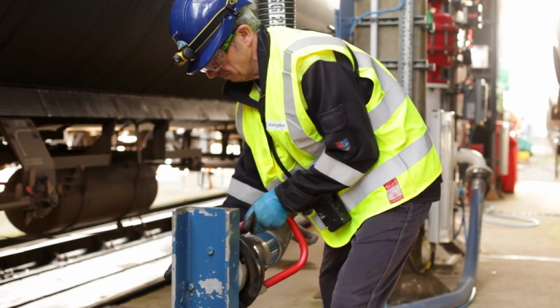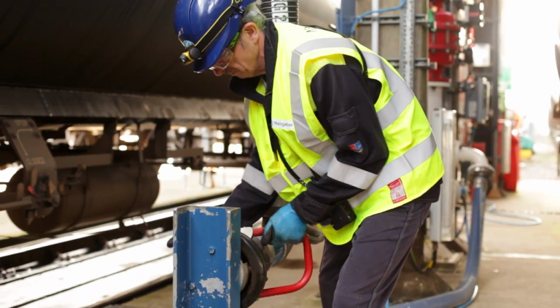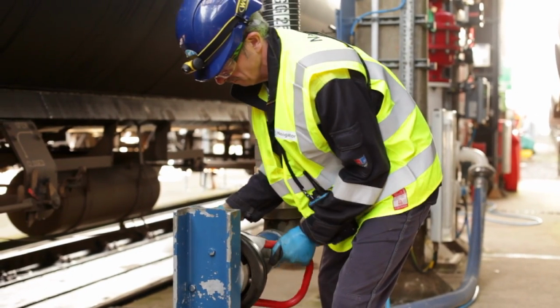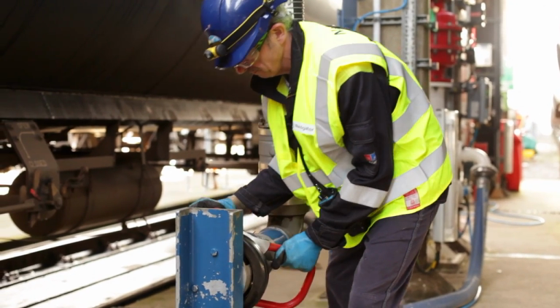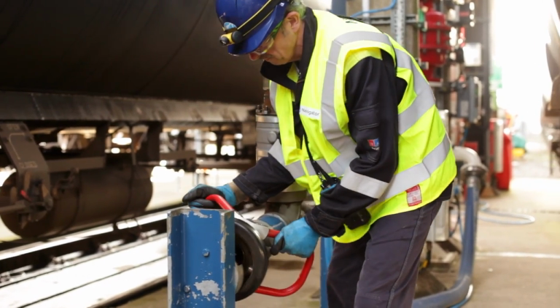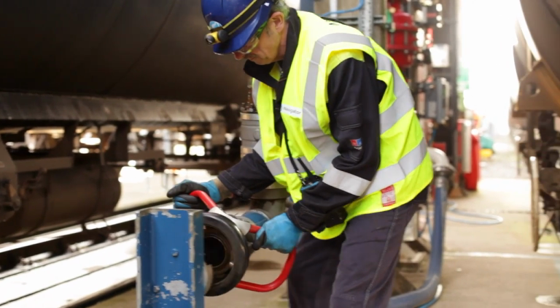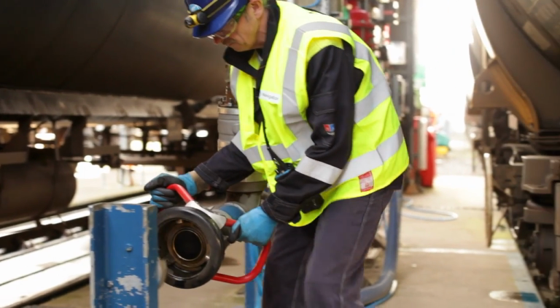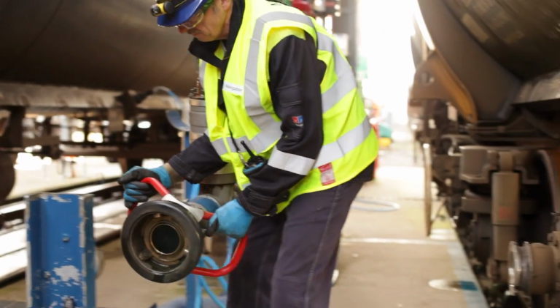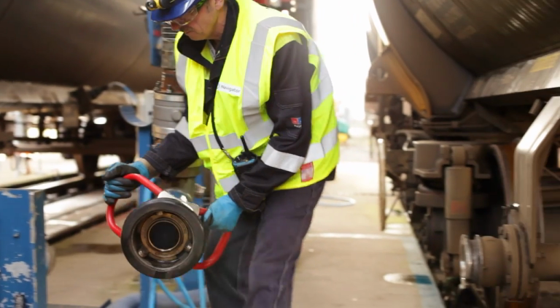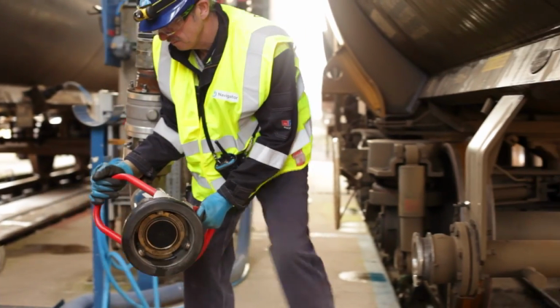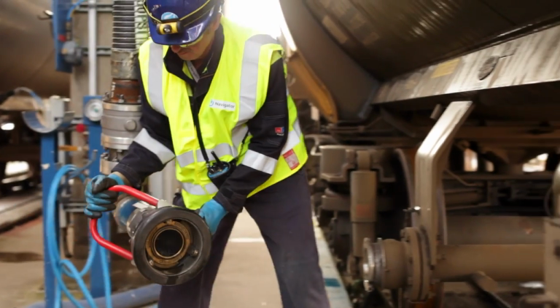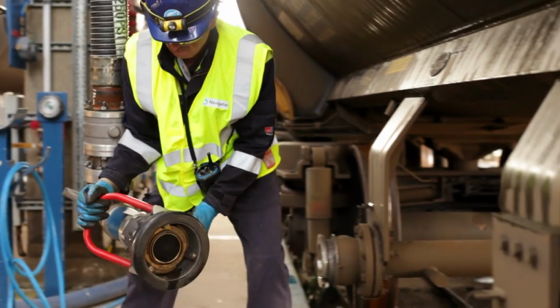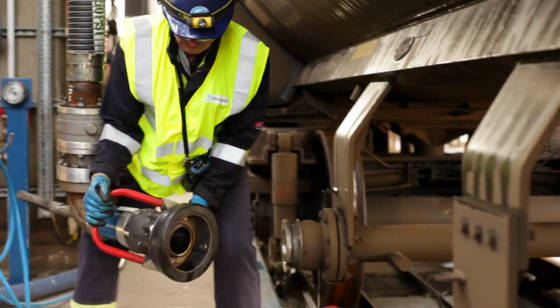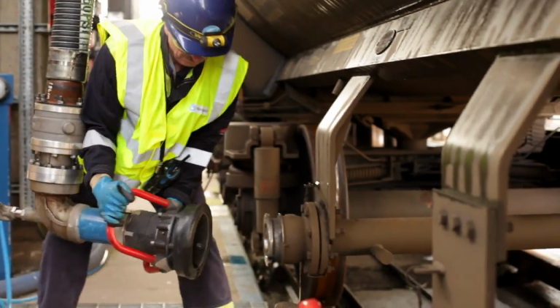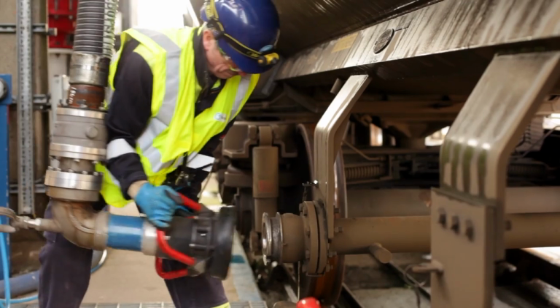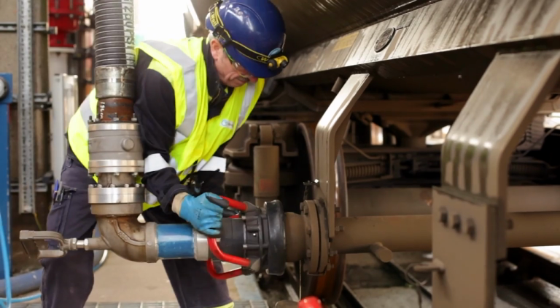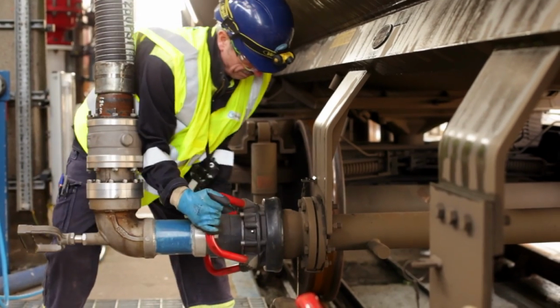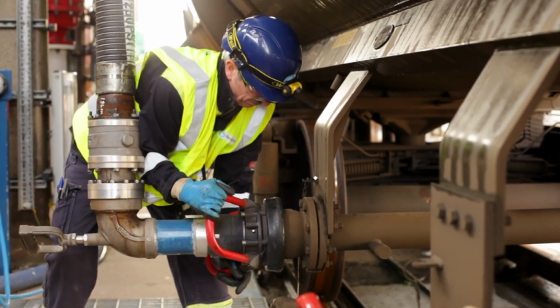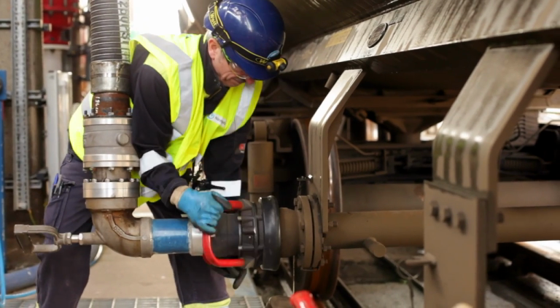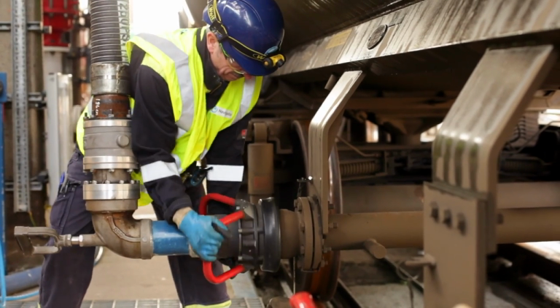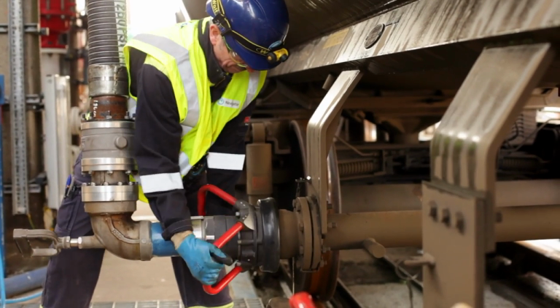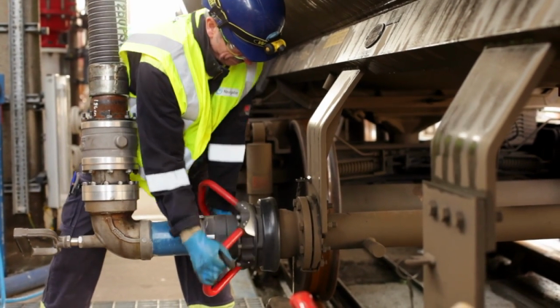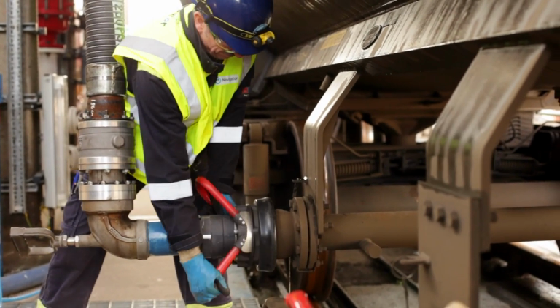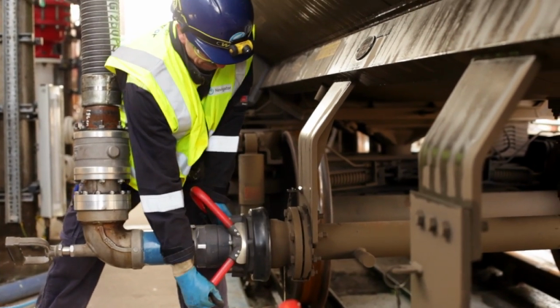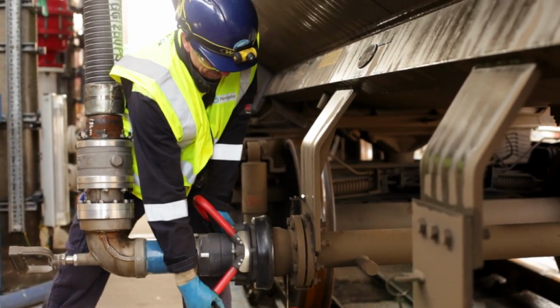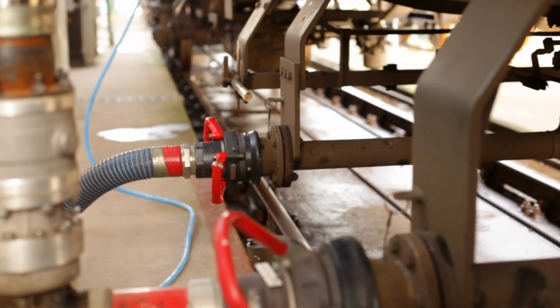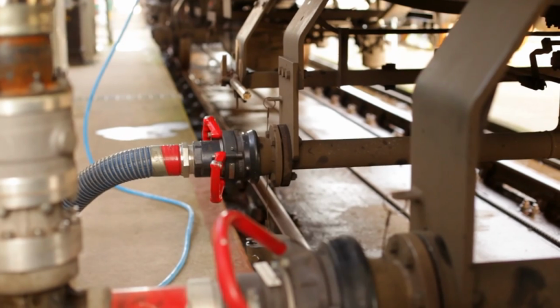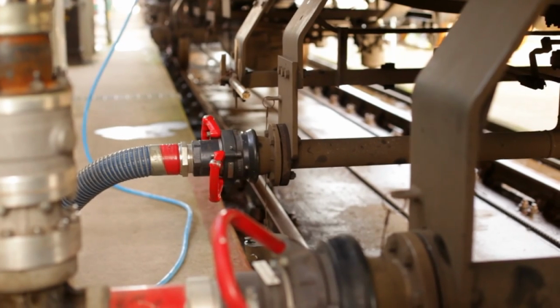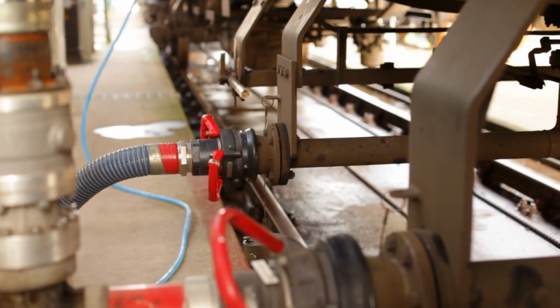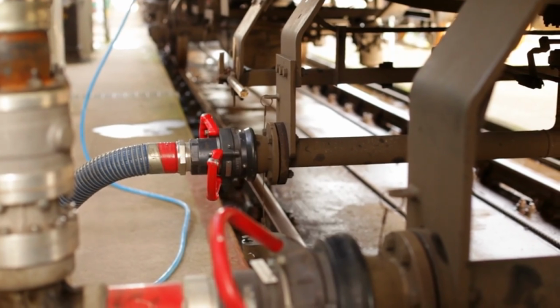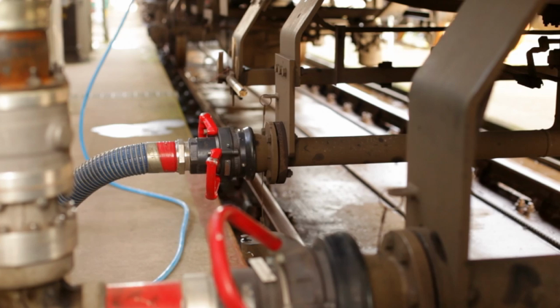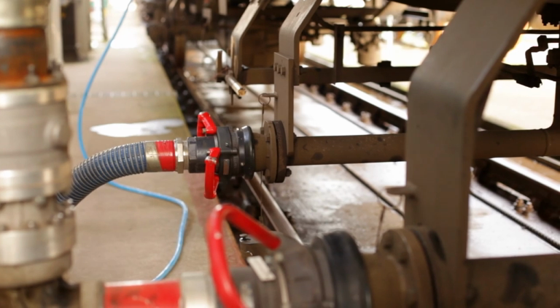For loading the railcars we use a system called bottom loading, where we load the petrol from the bottom of the railcar. This is safer because all the operations take place from ground level.